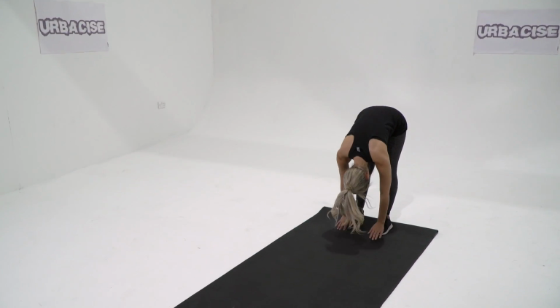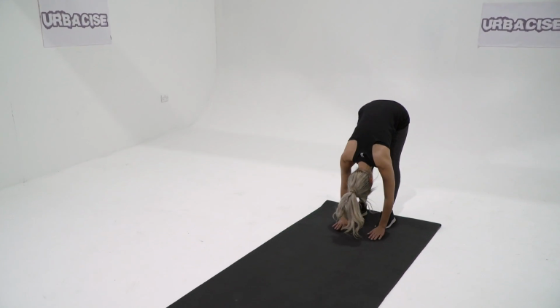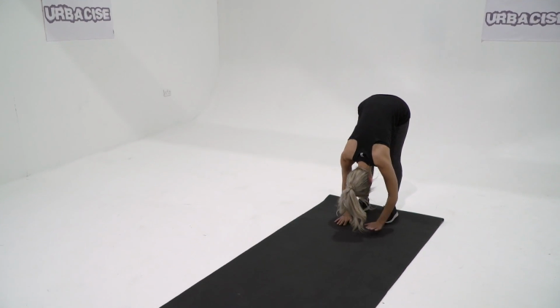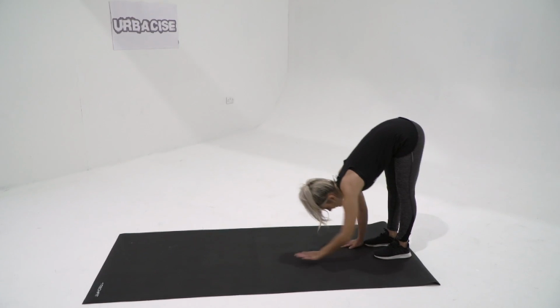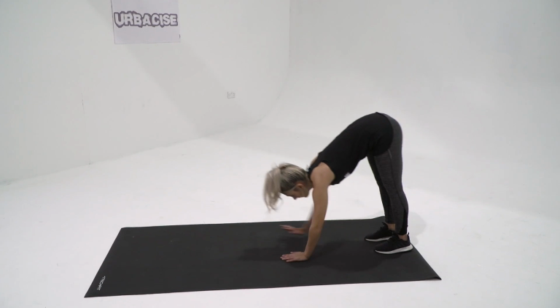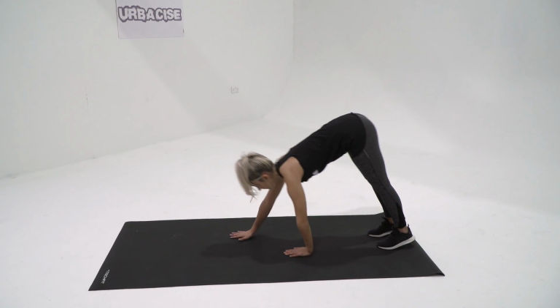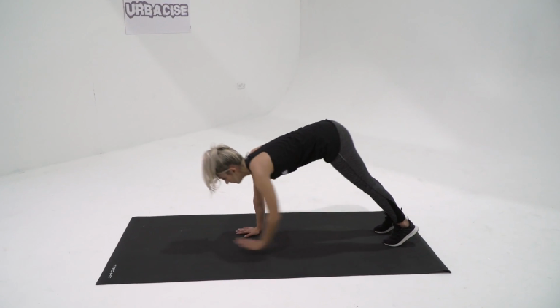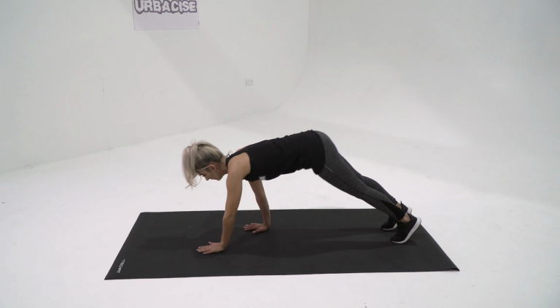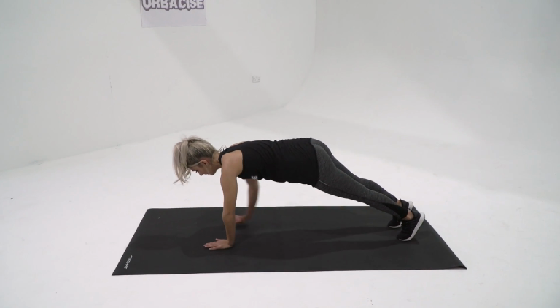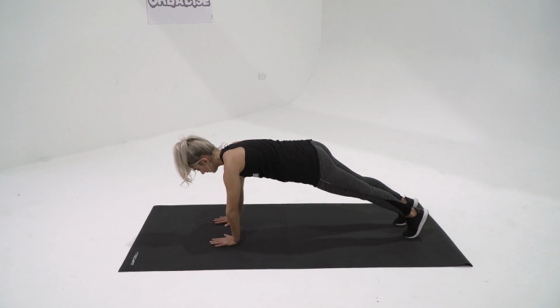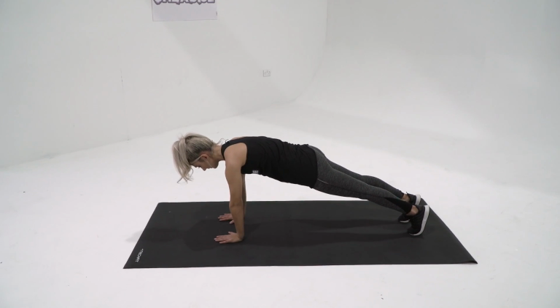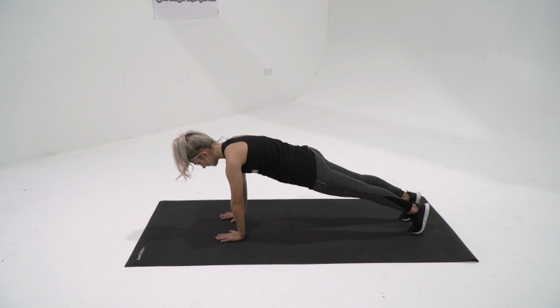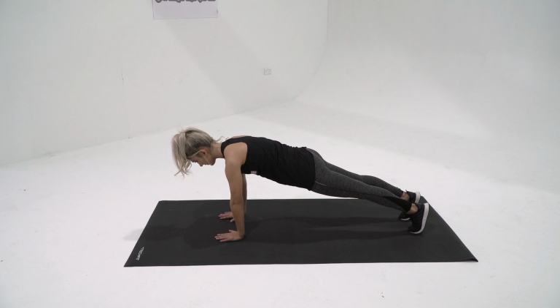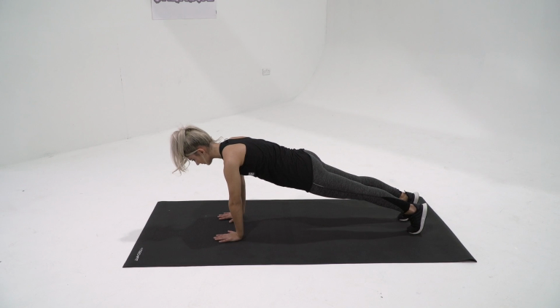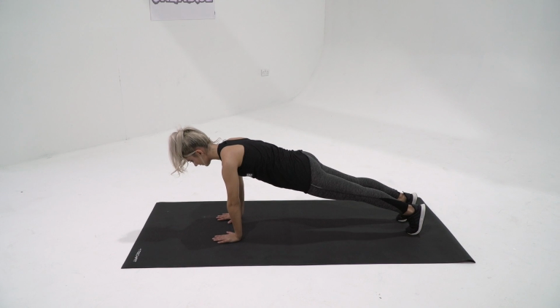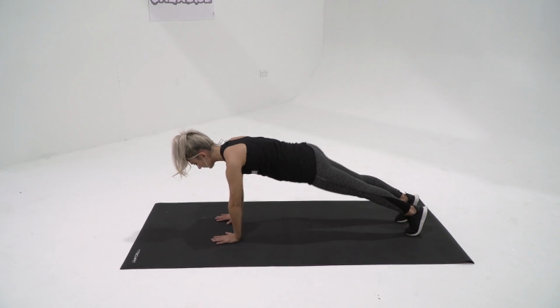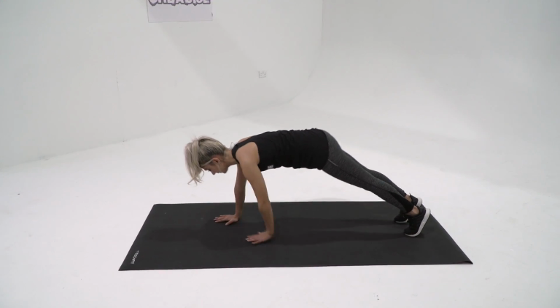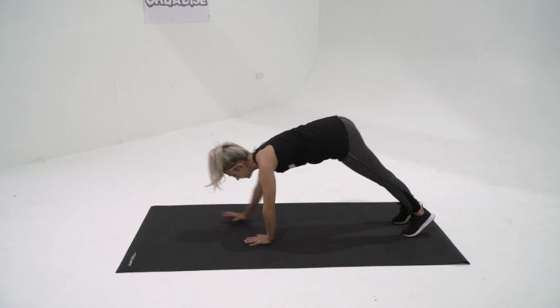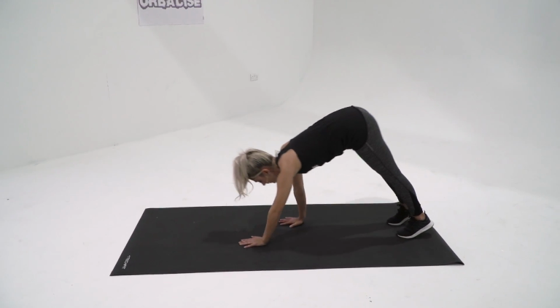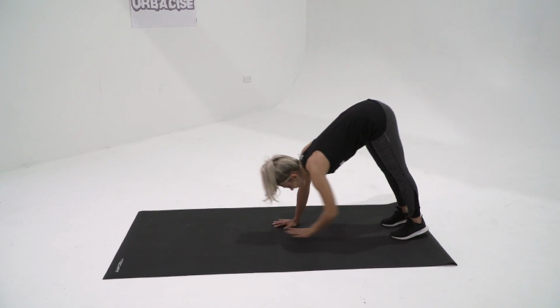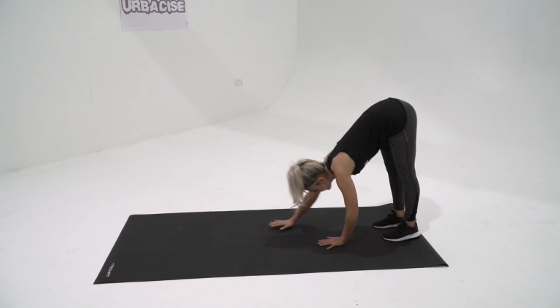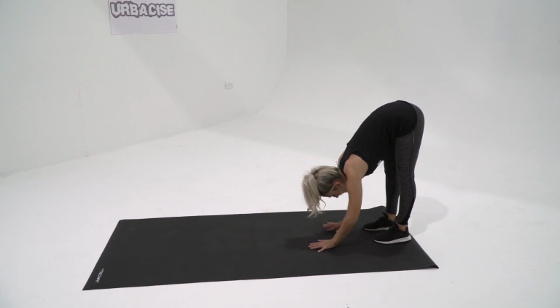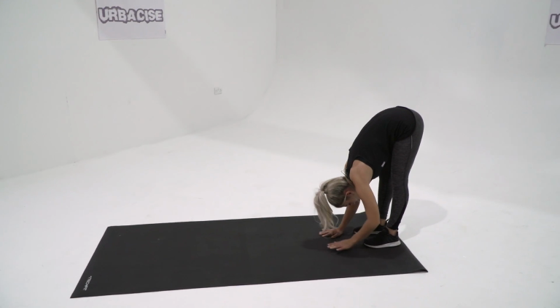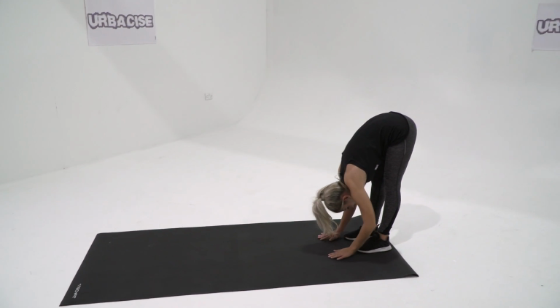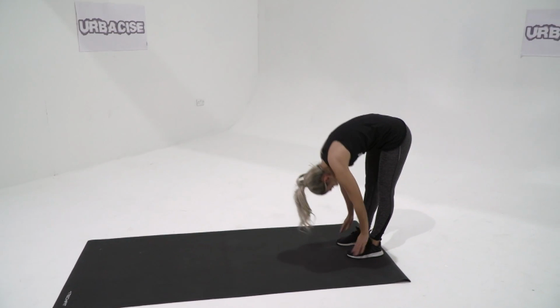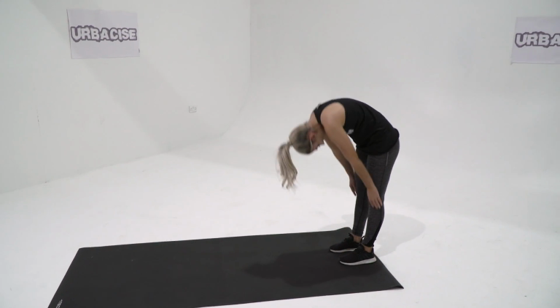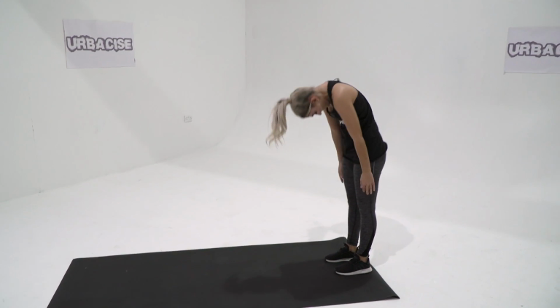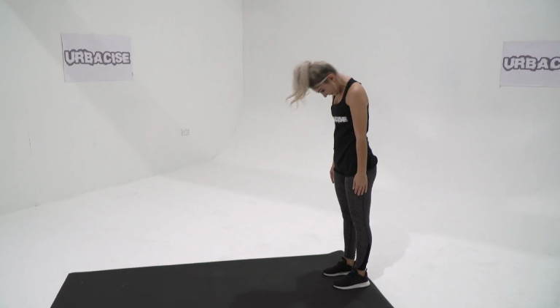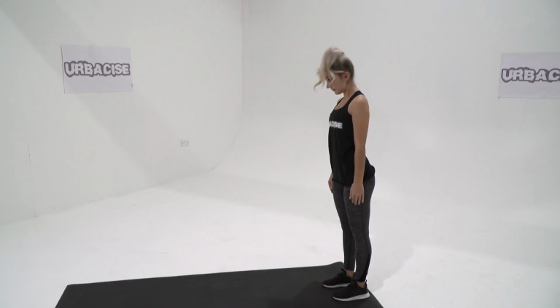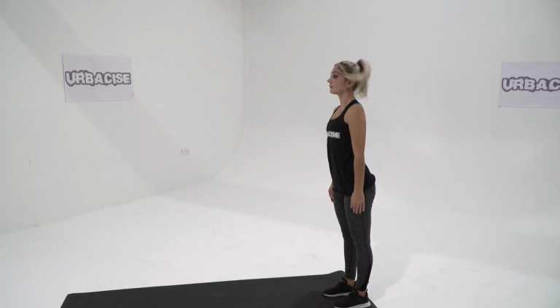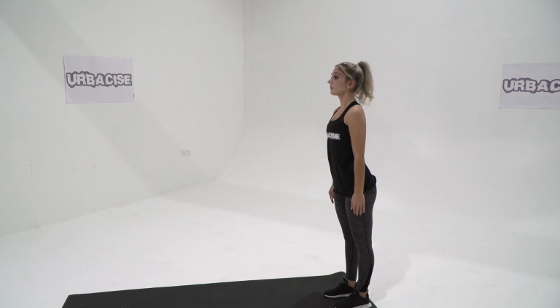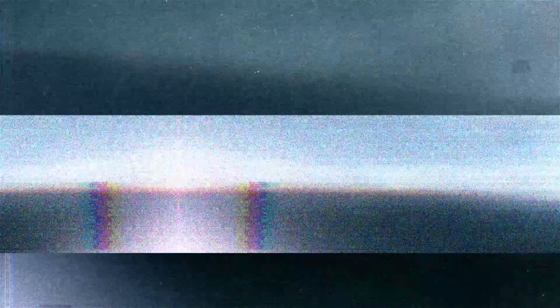The walkout exercise mainly stretches and works your hamstrings. However, it also works your core, shoulders, chest, and glutes.